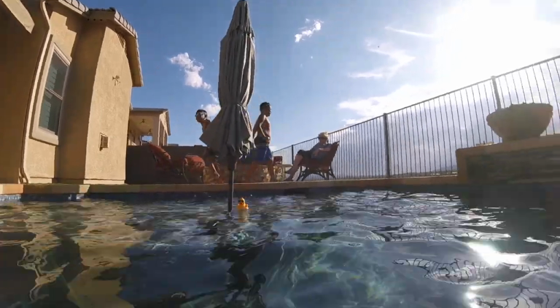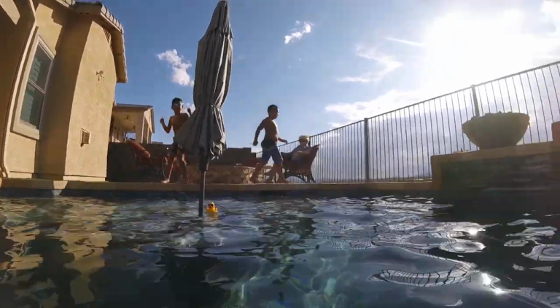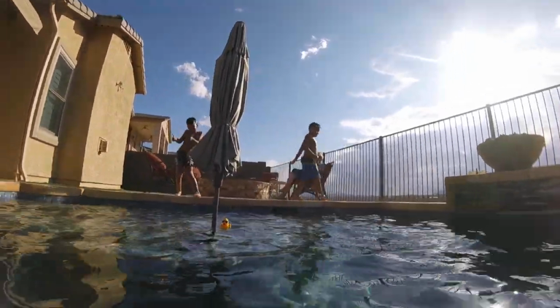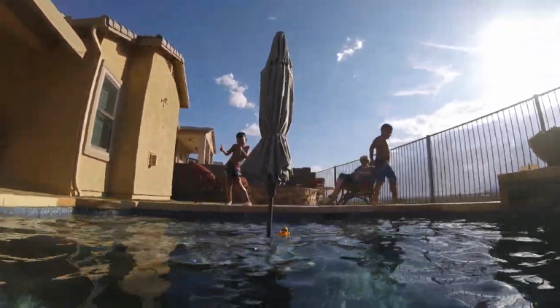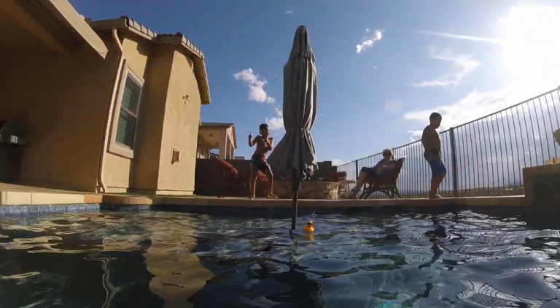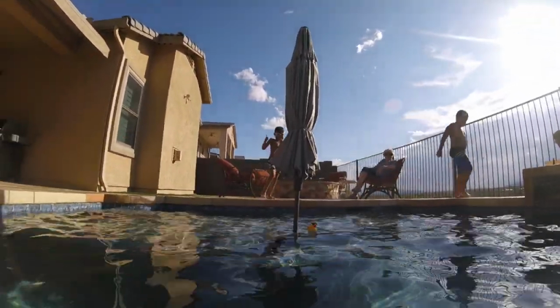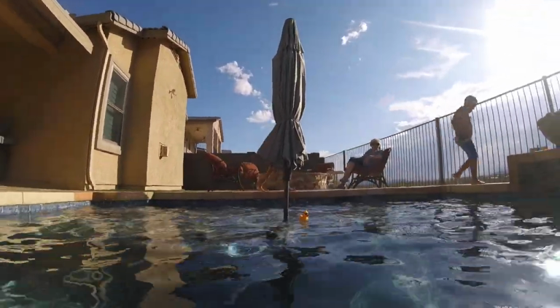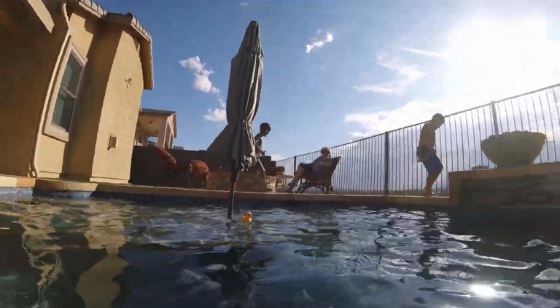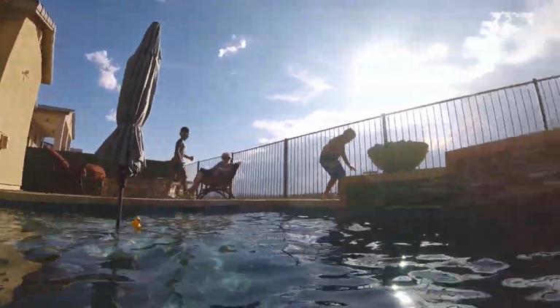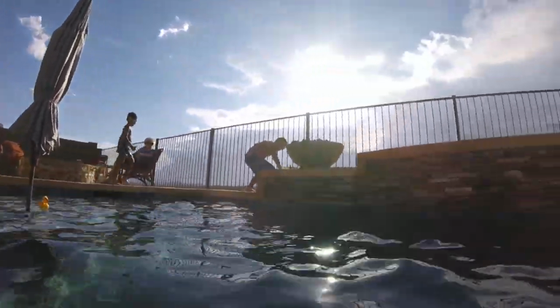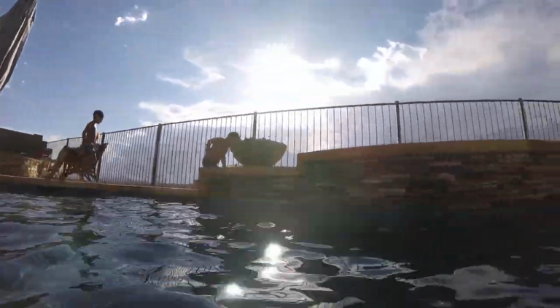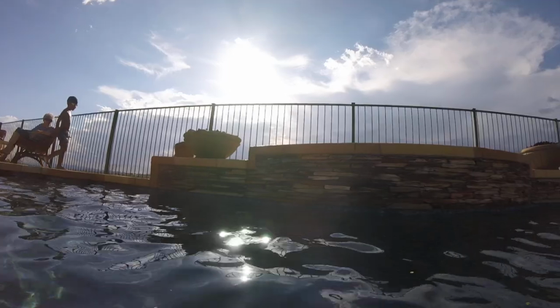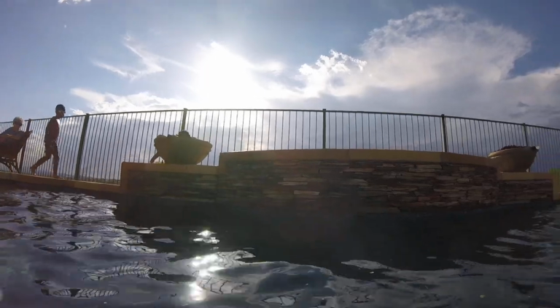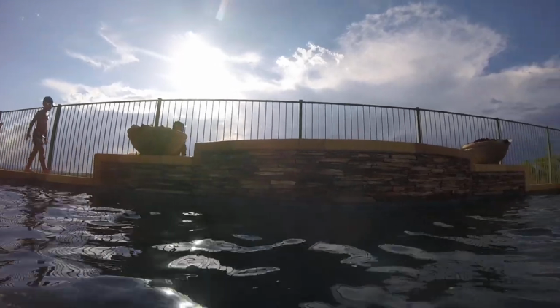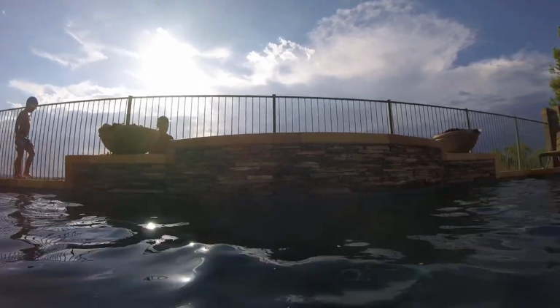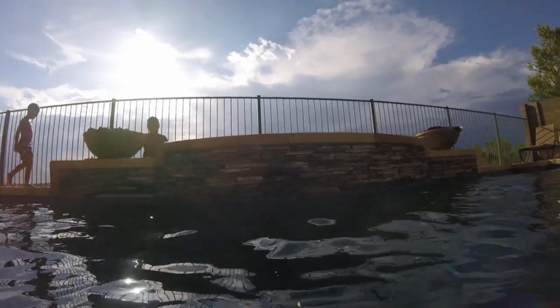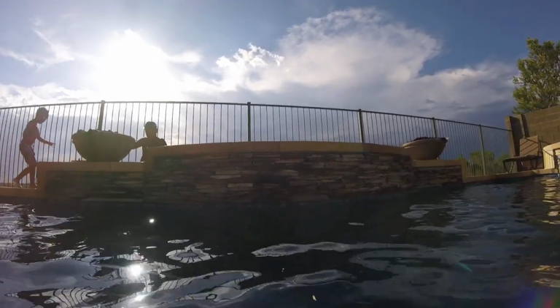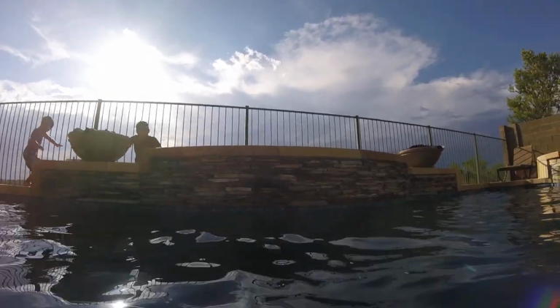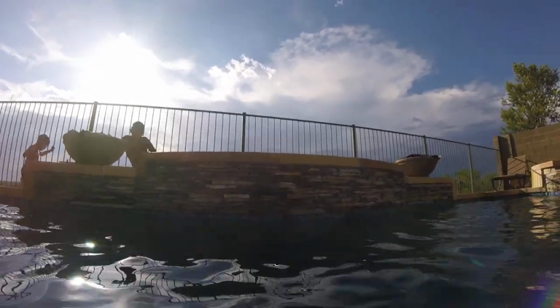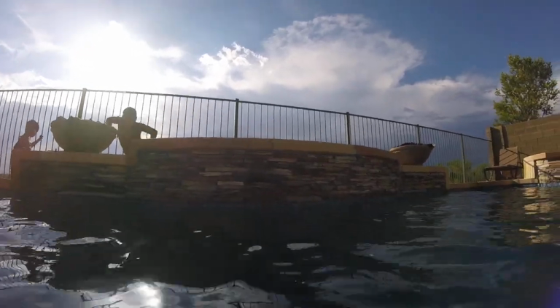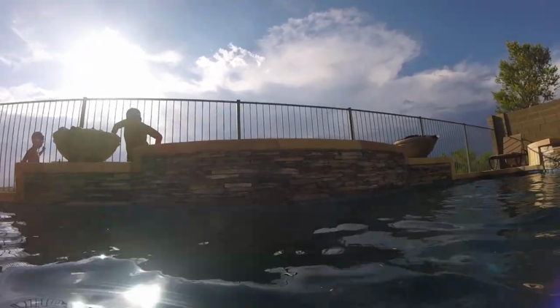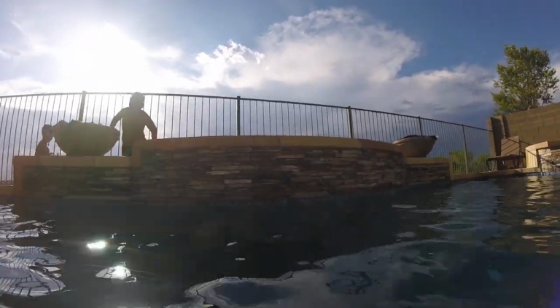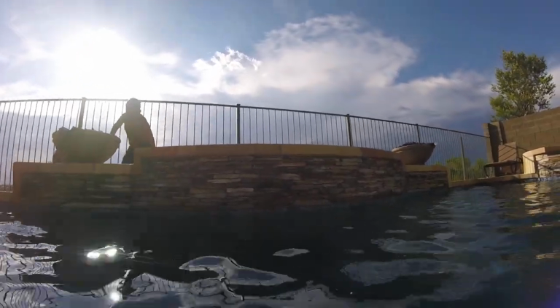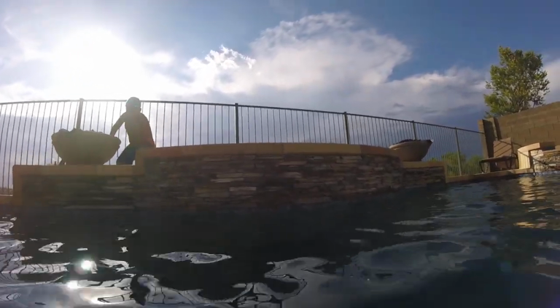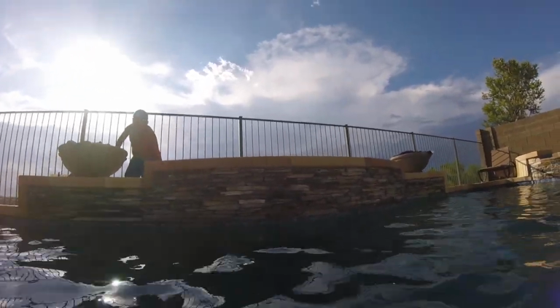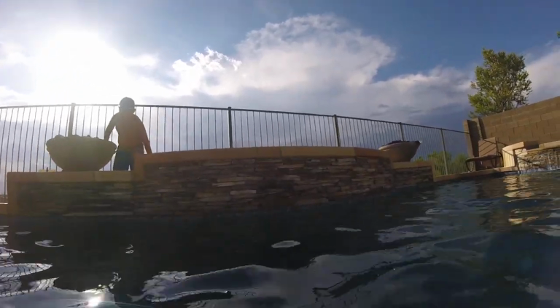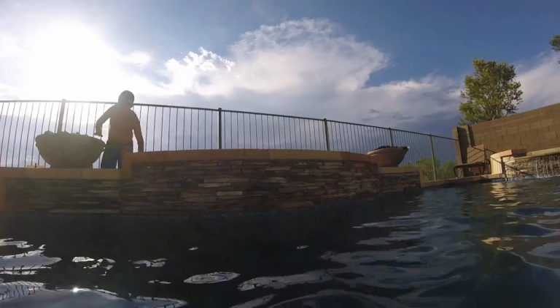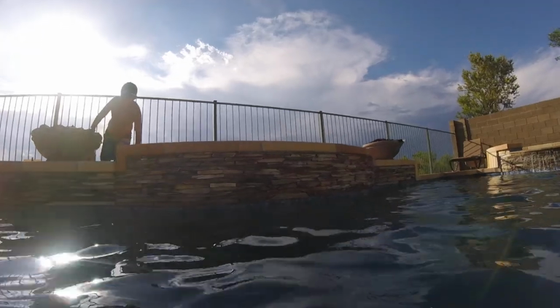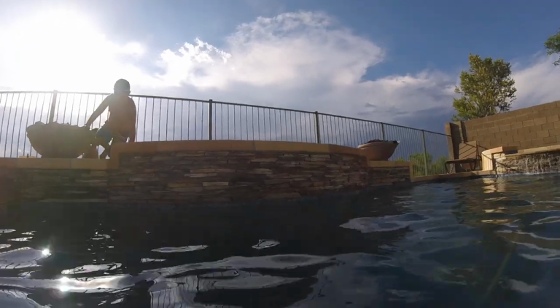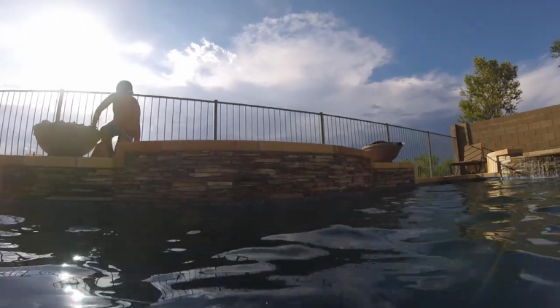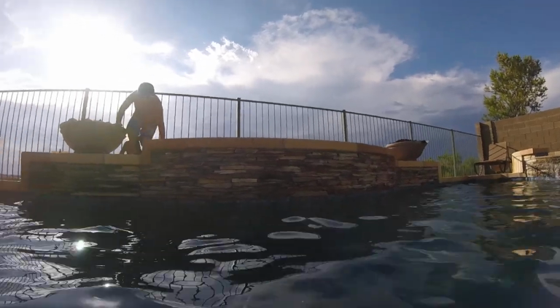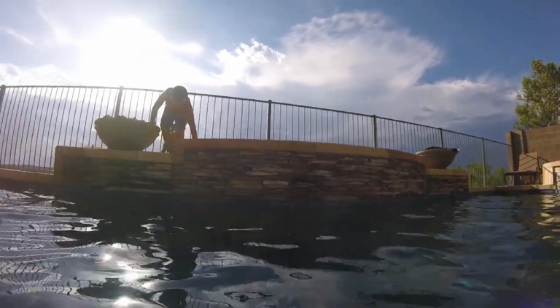I'm gonna stay. I'm gonna do that. I'll go under. Give it a minute after Kellen goes, because there'll be a lot of bubbles that gotta go away. Okay.